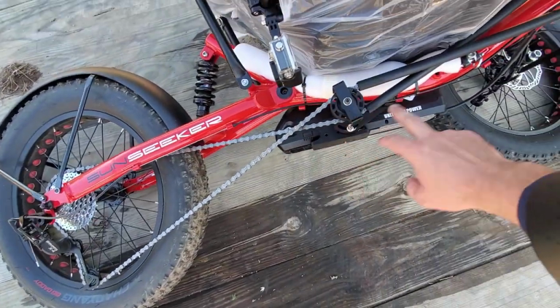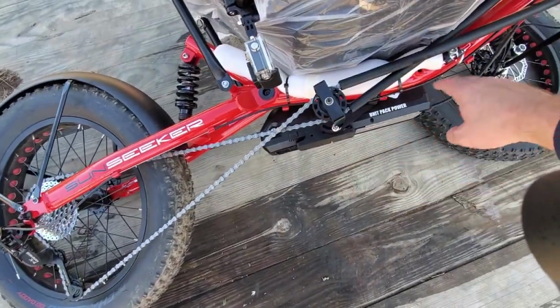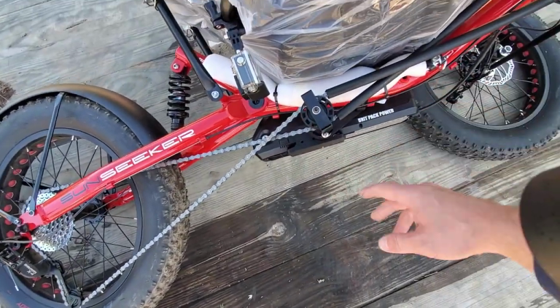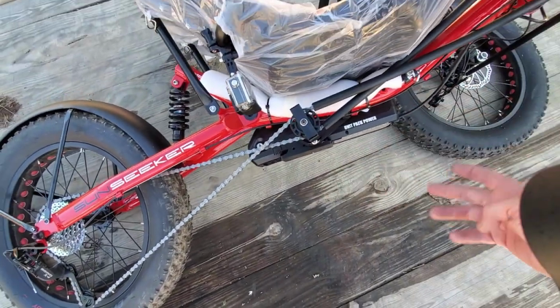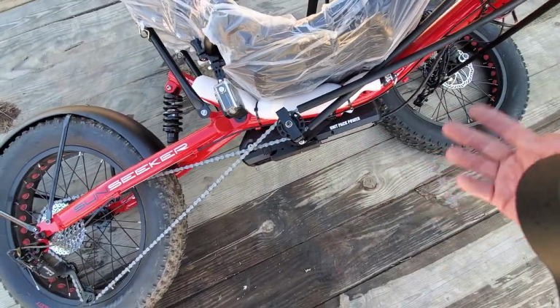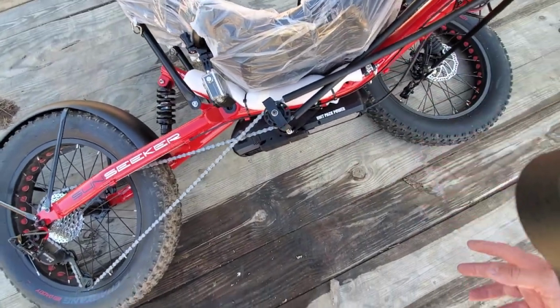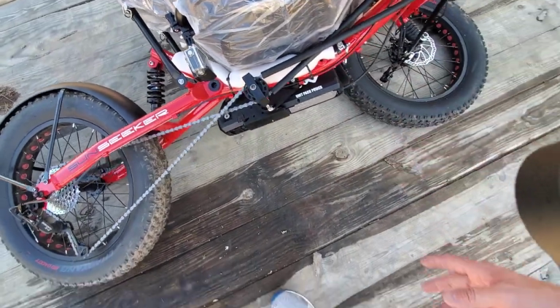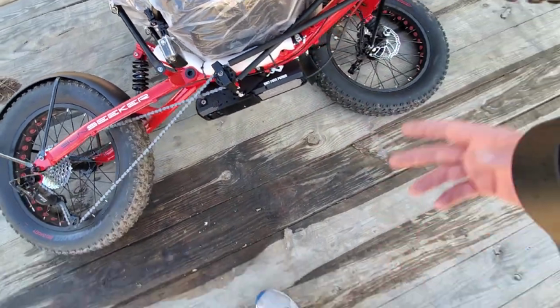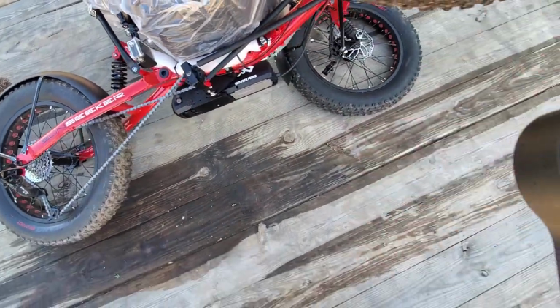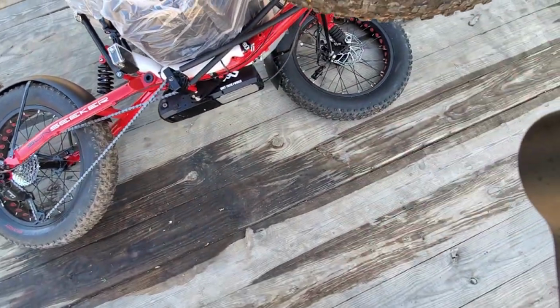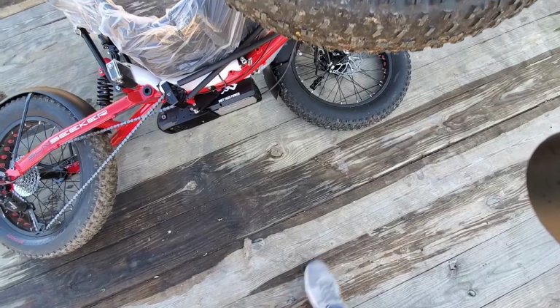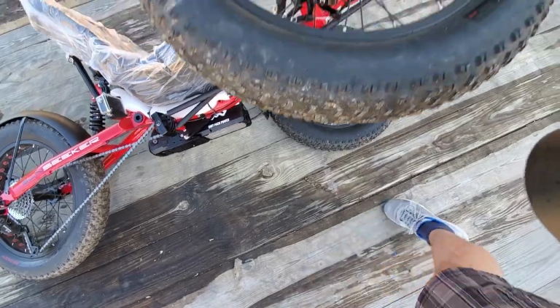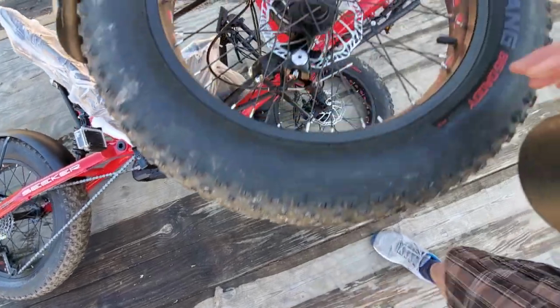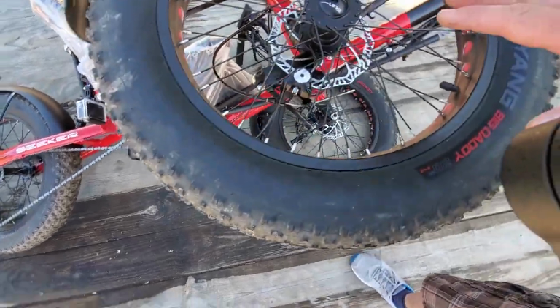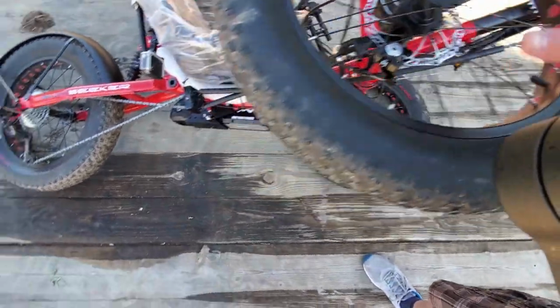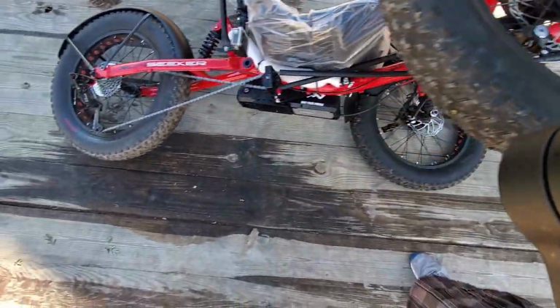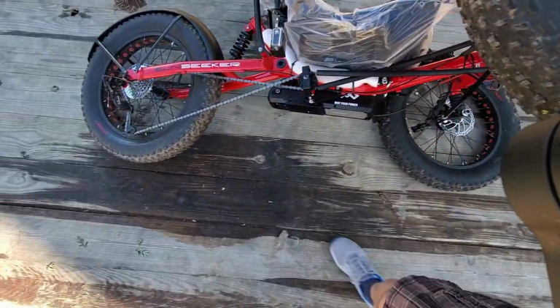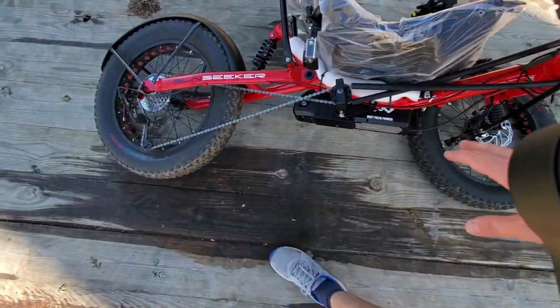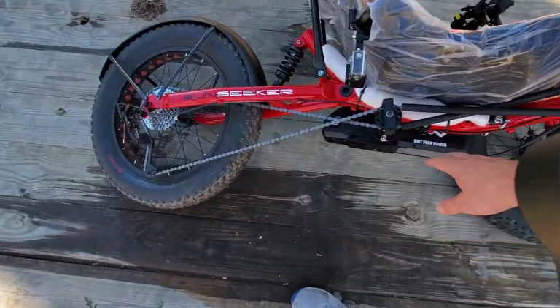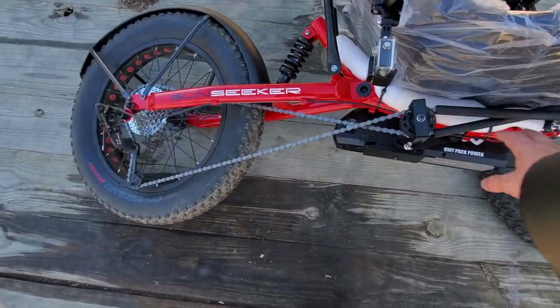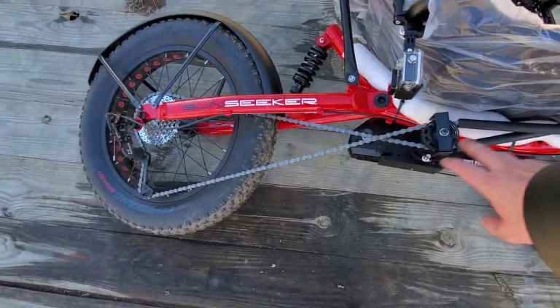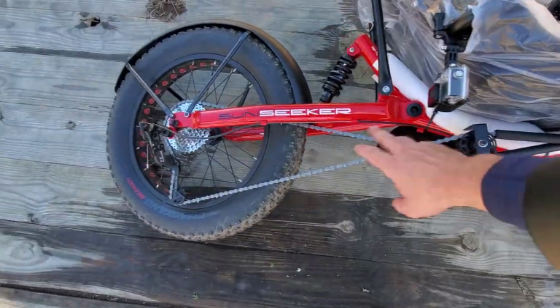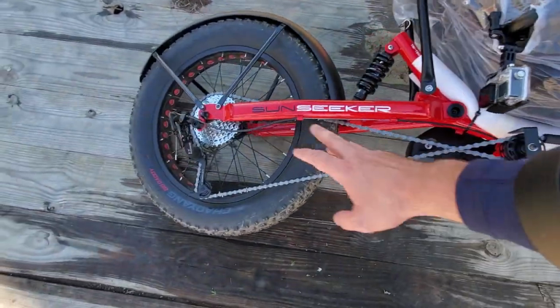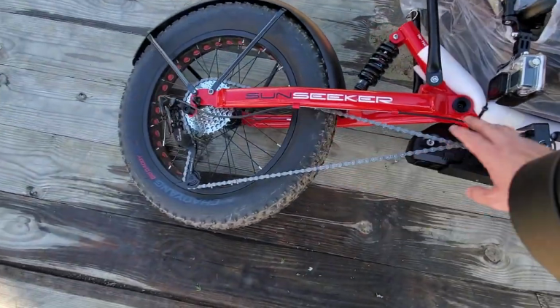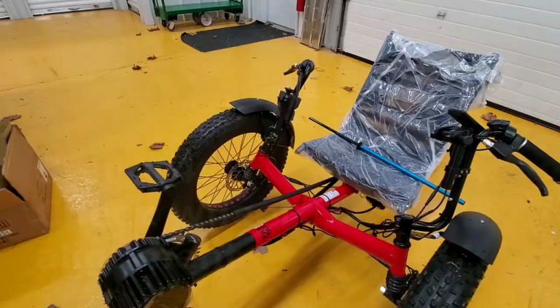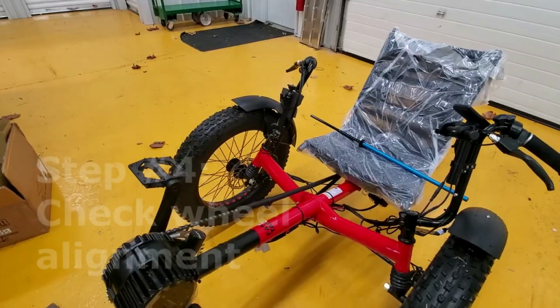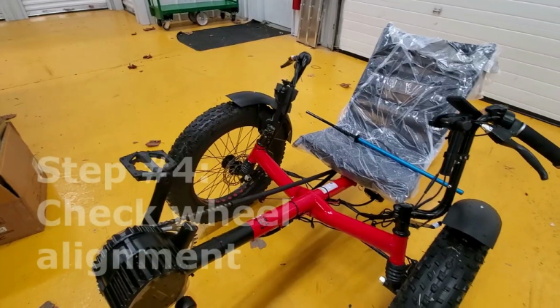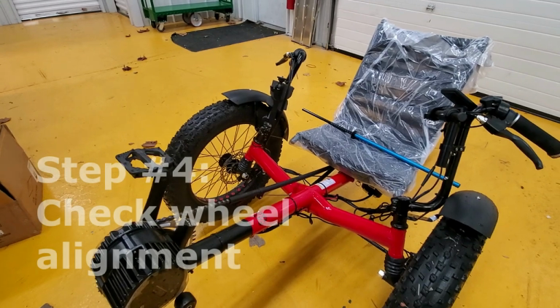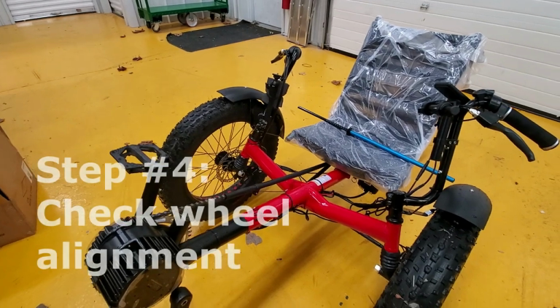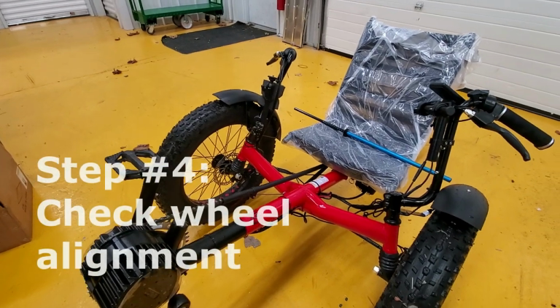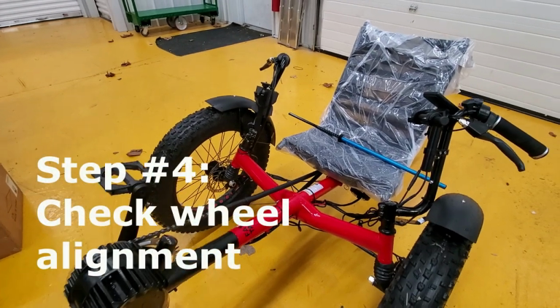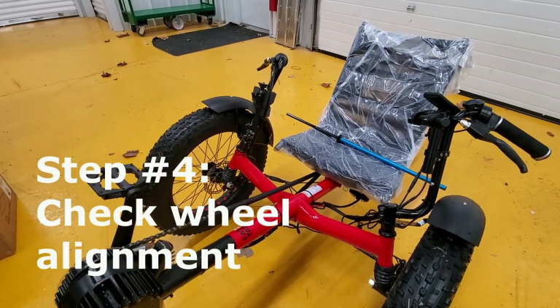The third step: tilting your trike on its side and inspecting all the joints. Get a screwdriver and wrench and make sure that all the bolts are tight.